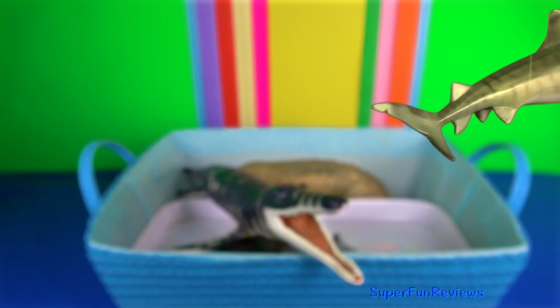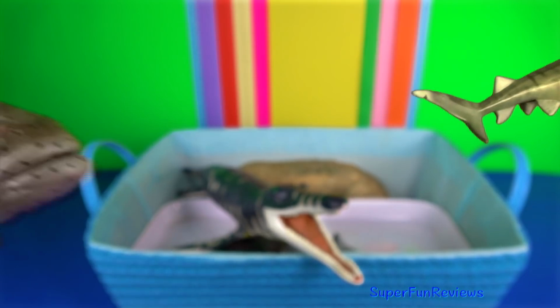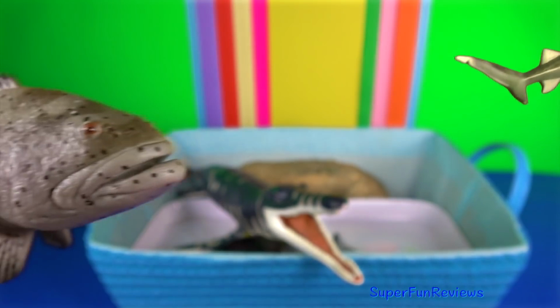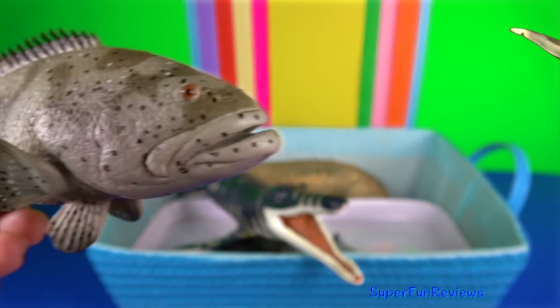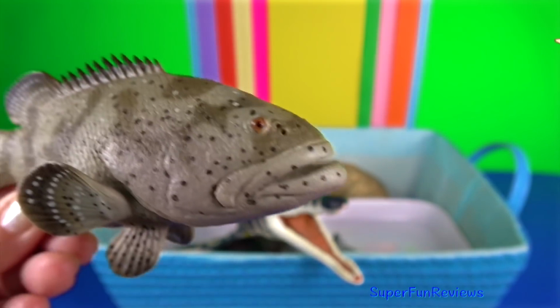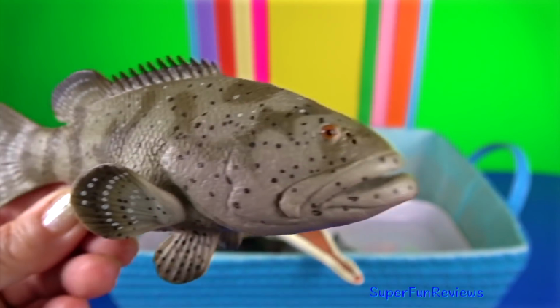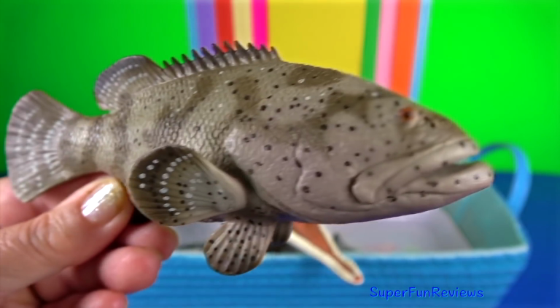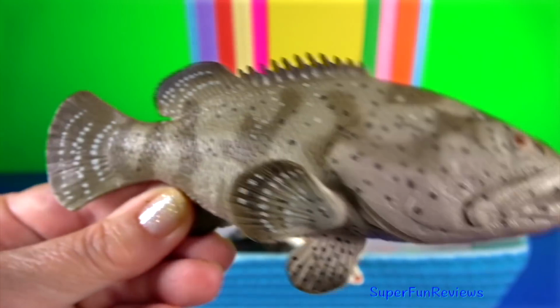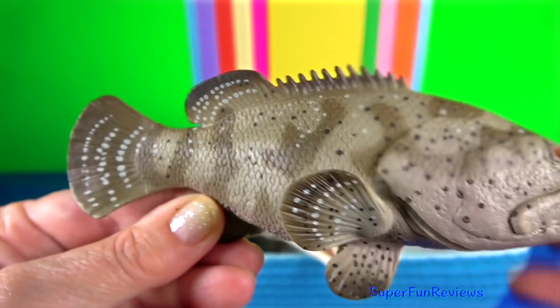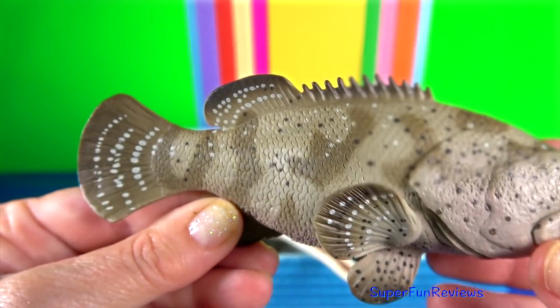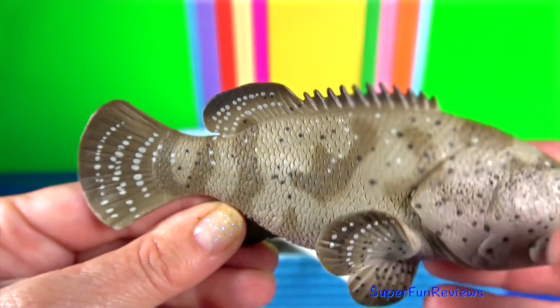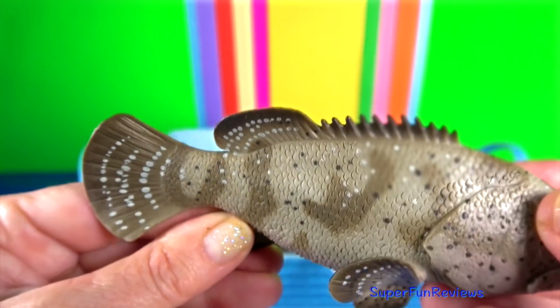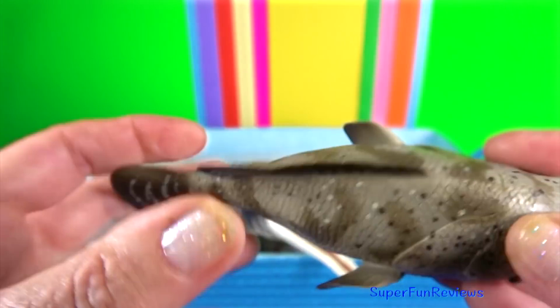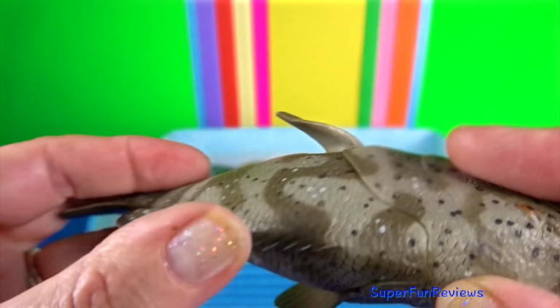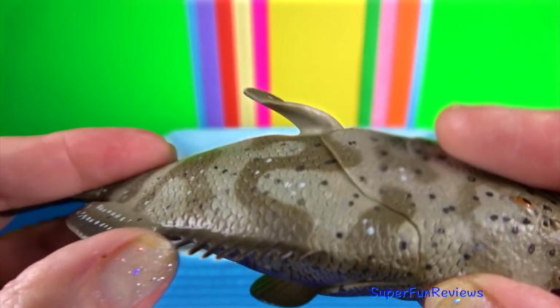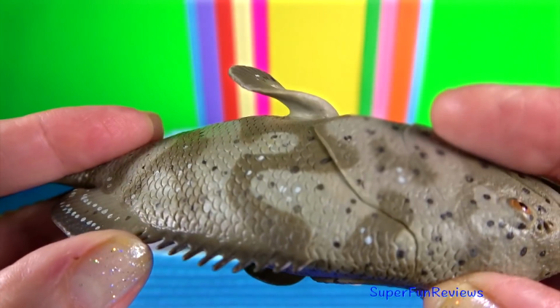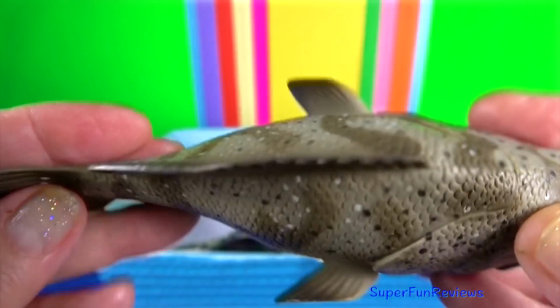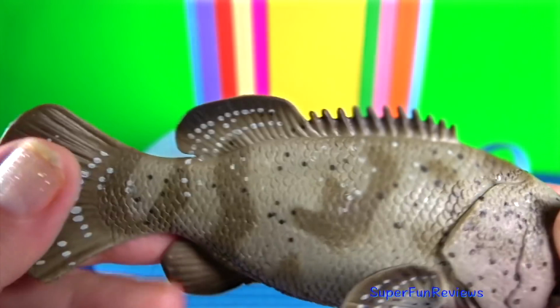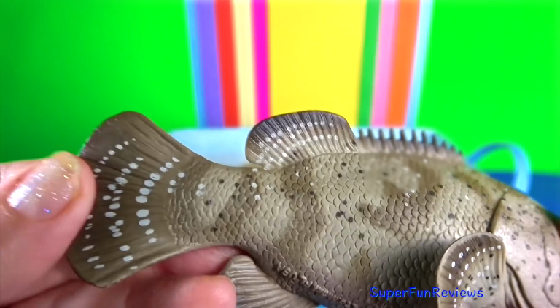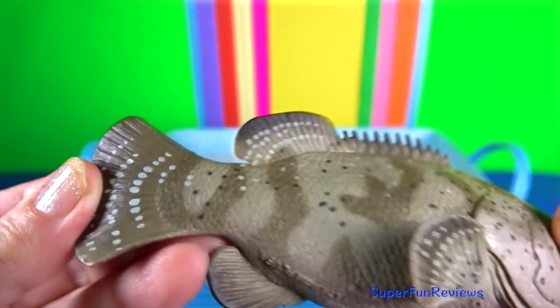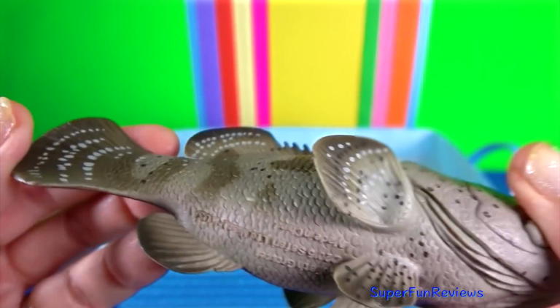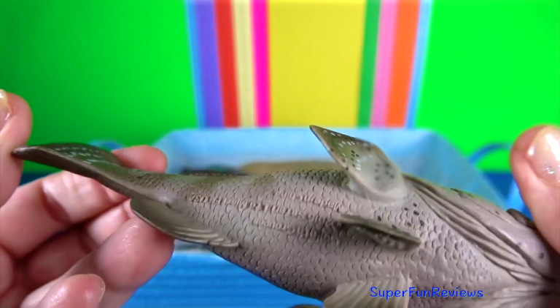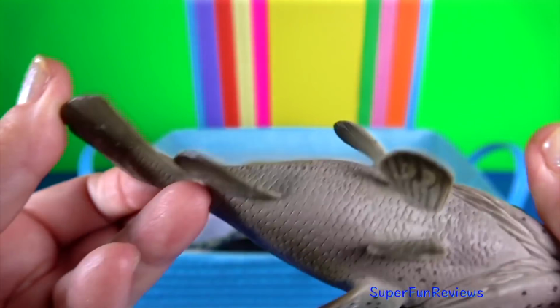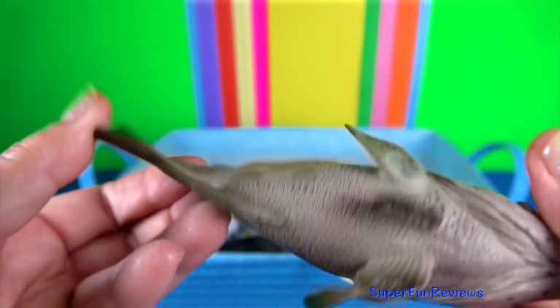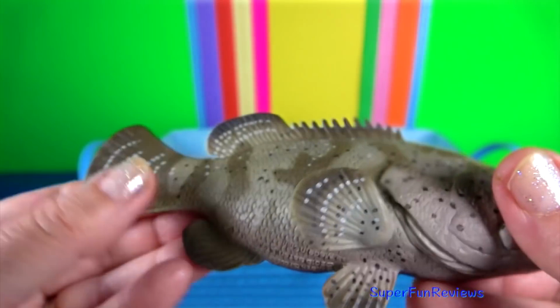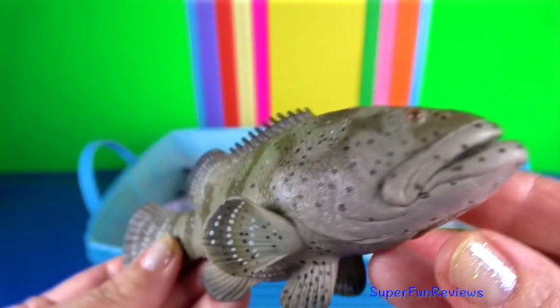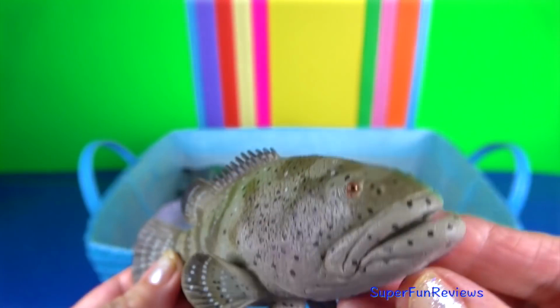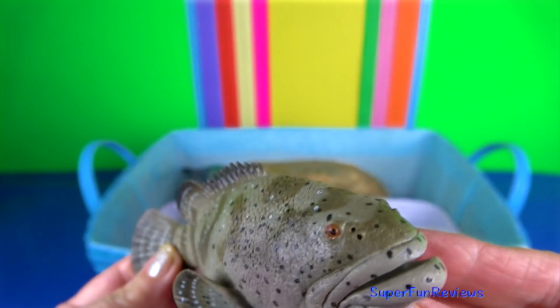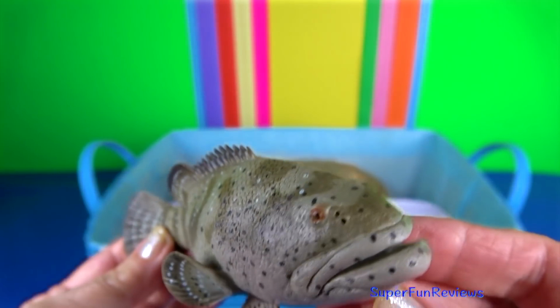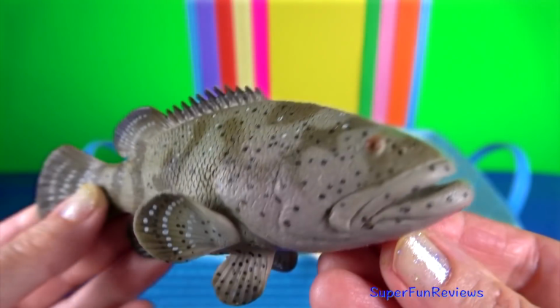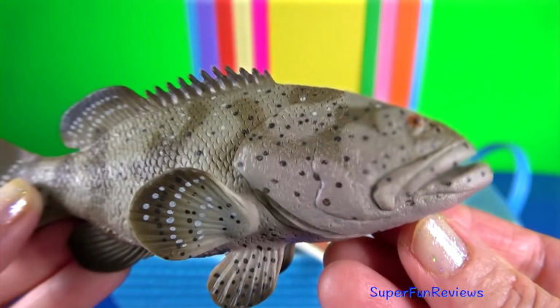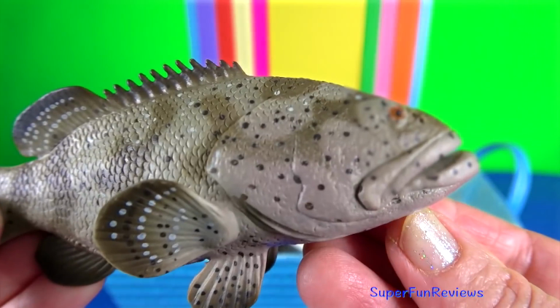Goliath grouper. It's a large saltwater fish found primarily in shallow tropical waters among coral and artificial reefs.